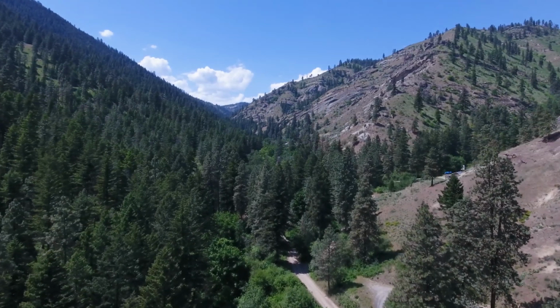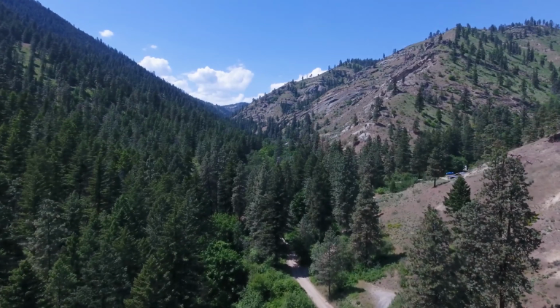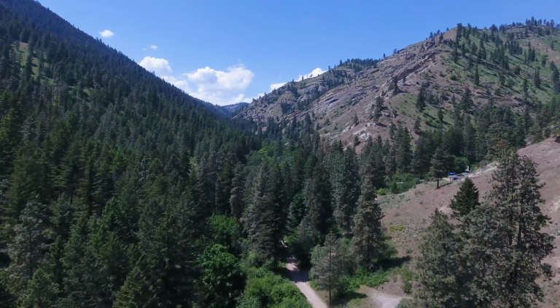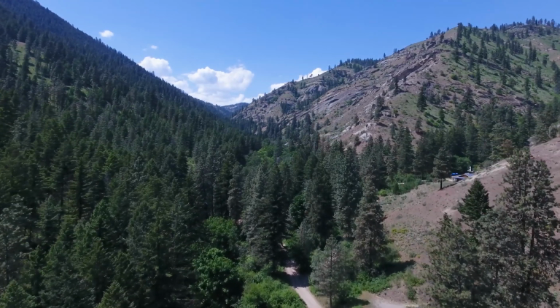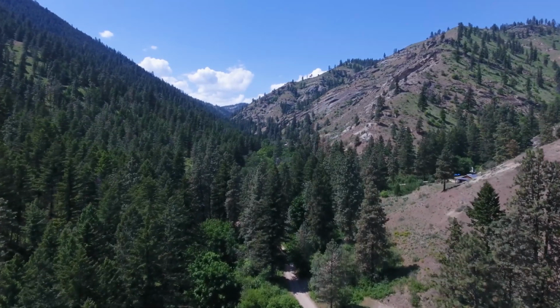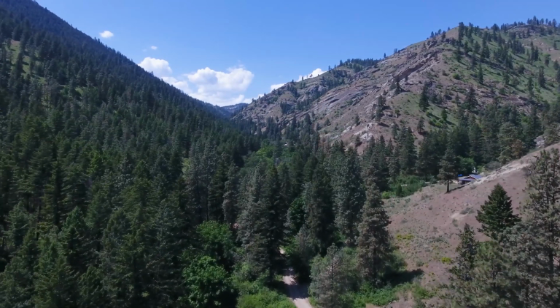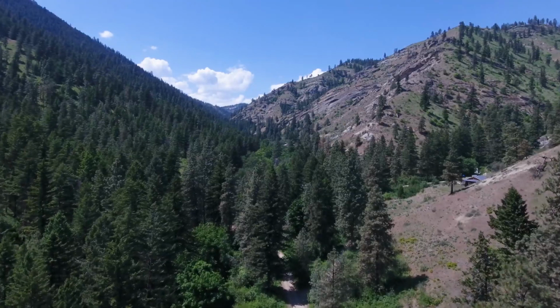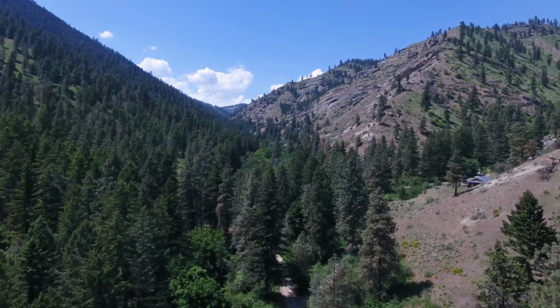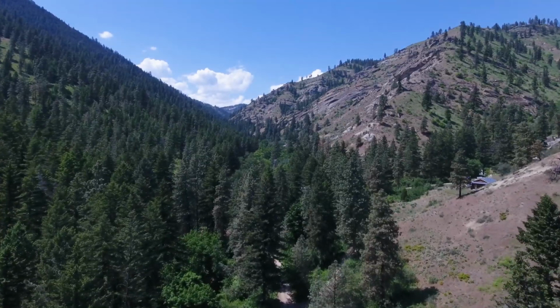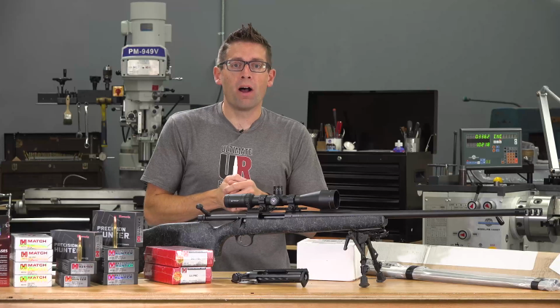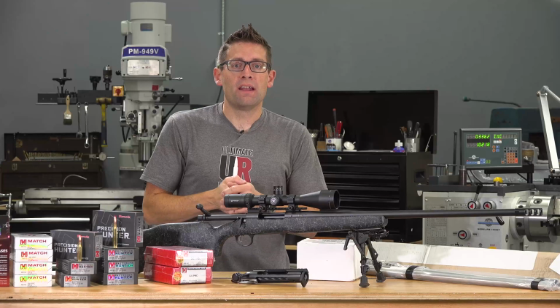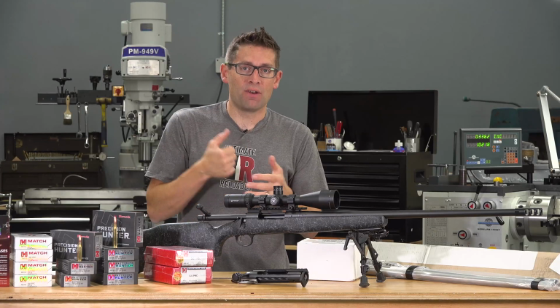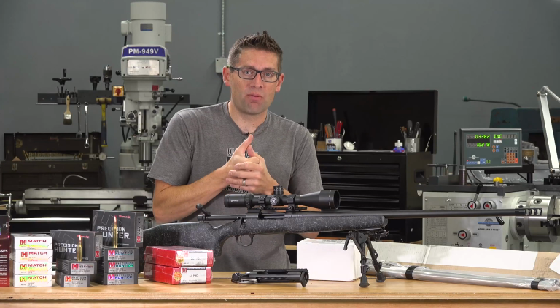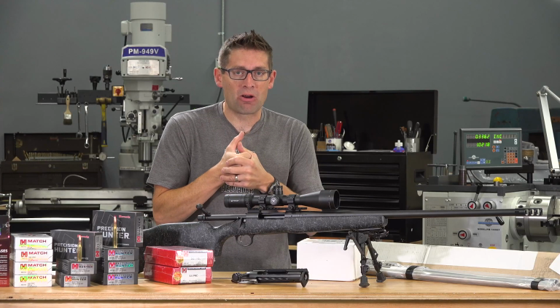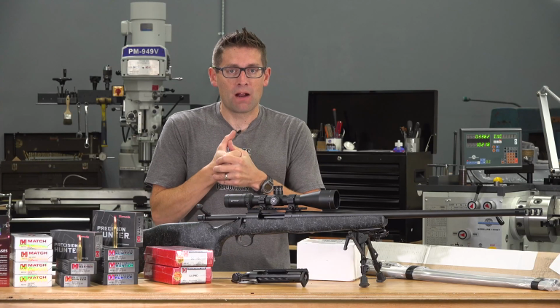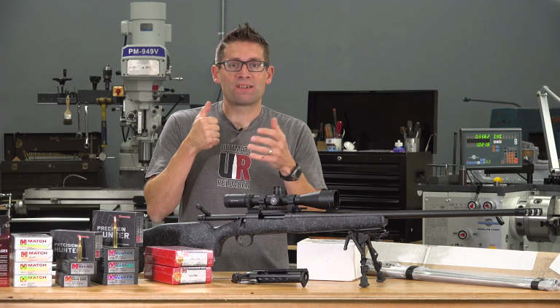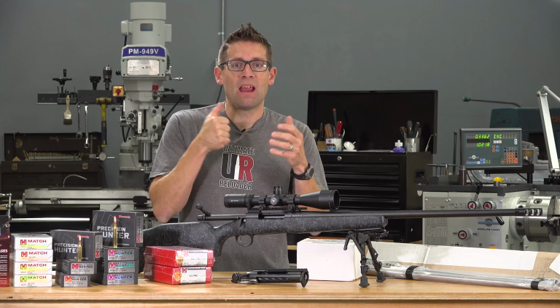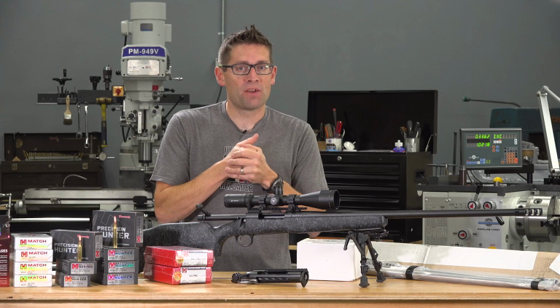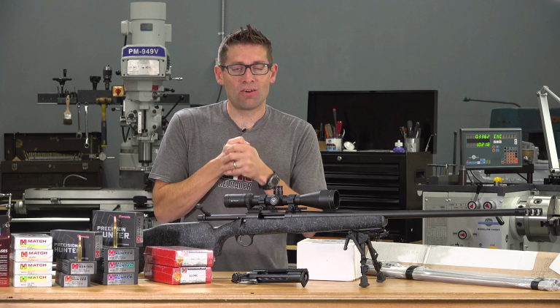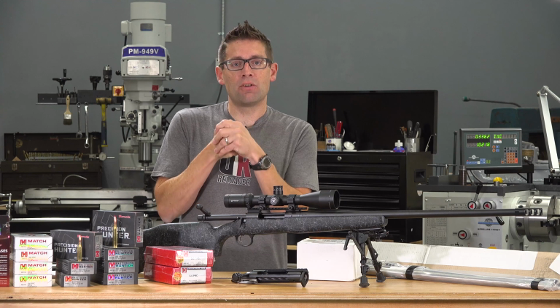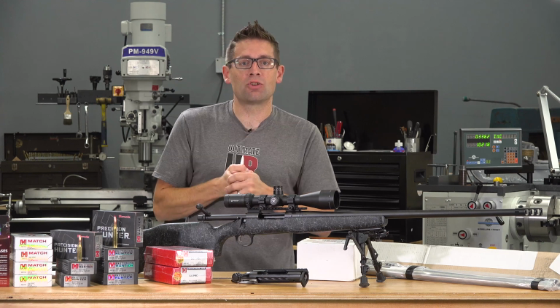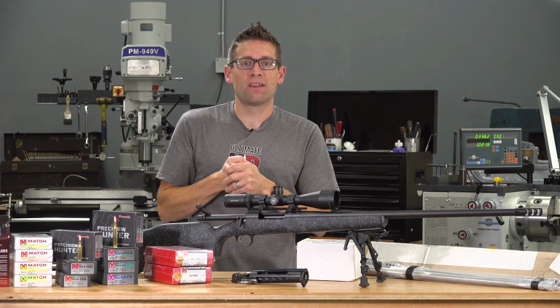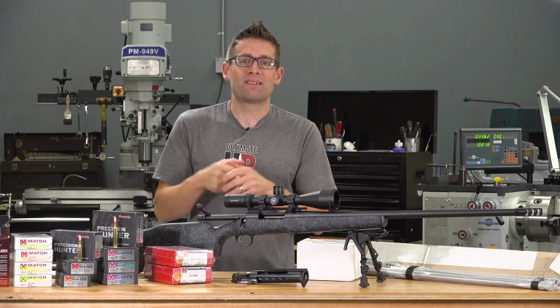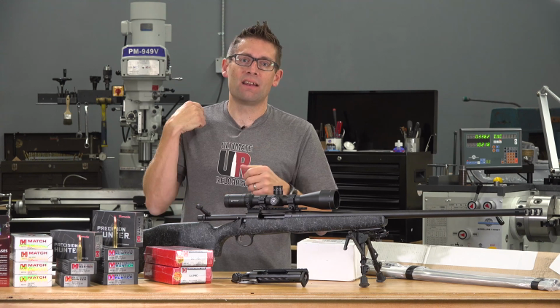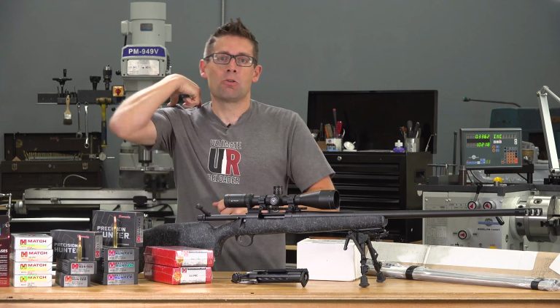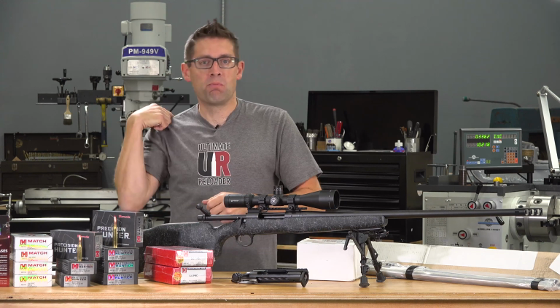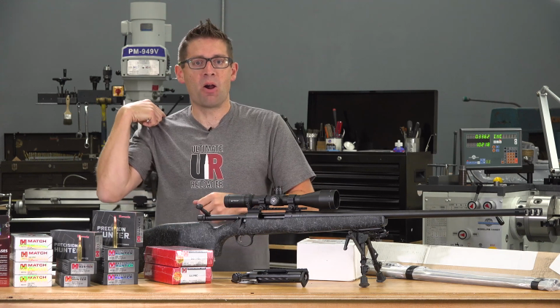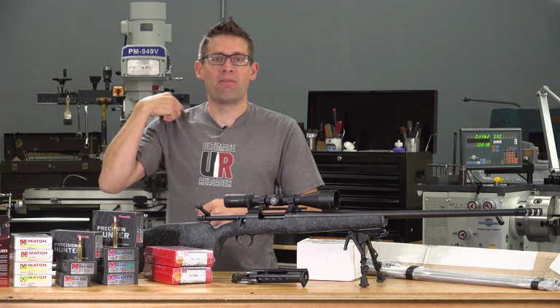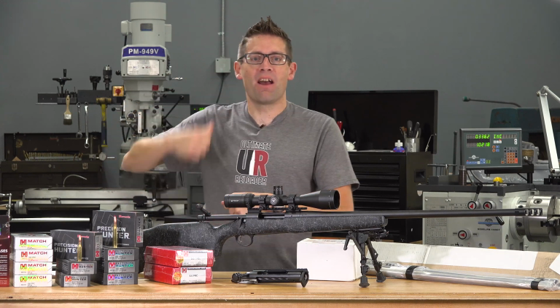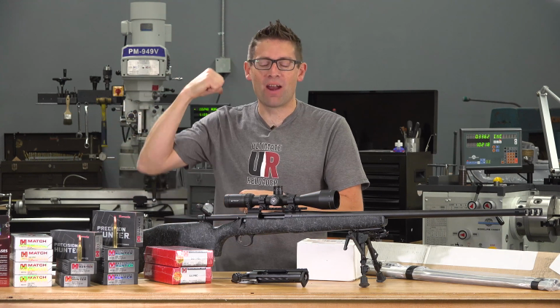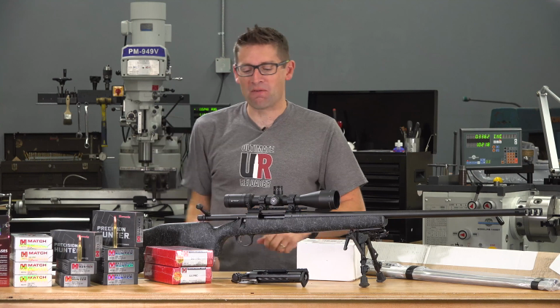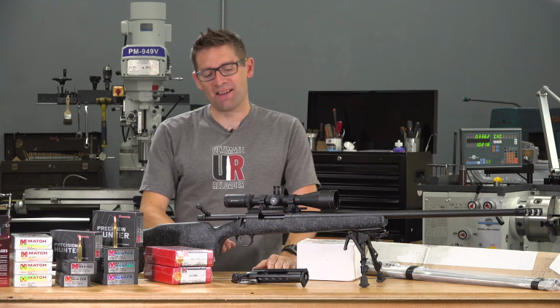The hills here are really steep, so I need a rifle that's going to perform well, have the knockdown power that I want, be capable of those 600–800 yard shots, but not break my arm when I have the strap going over my shoulder.